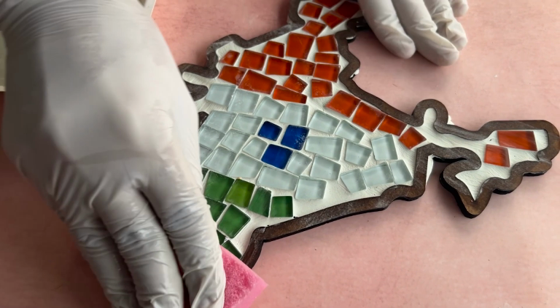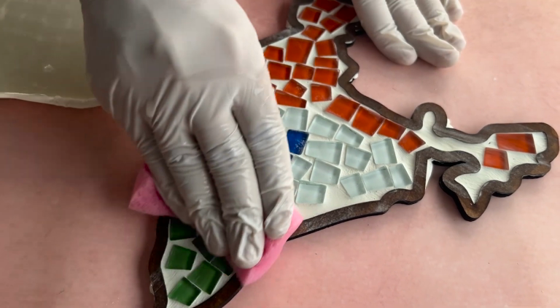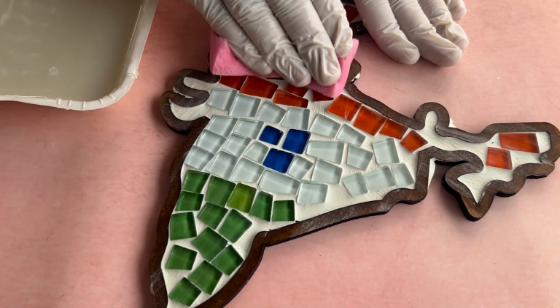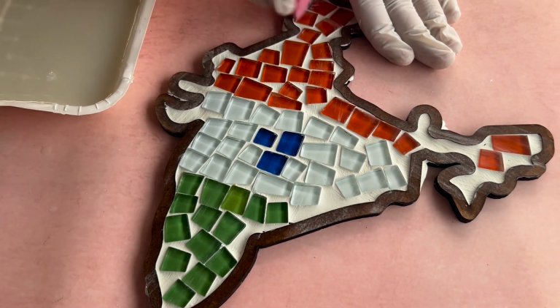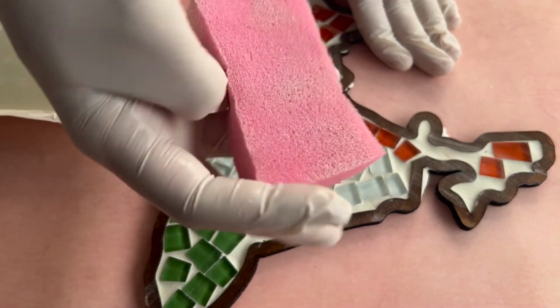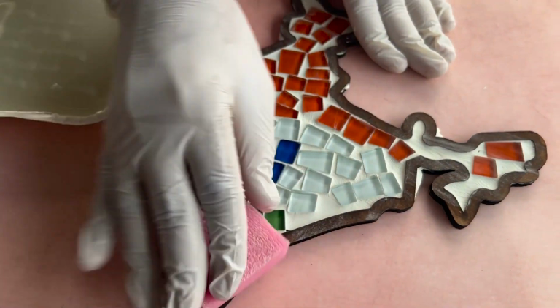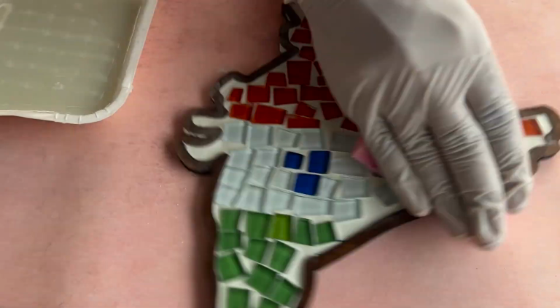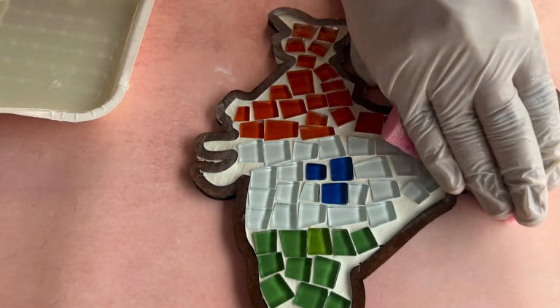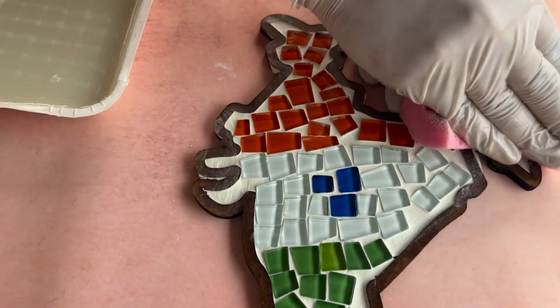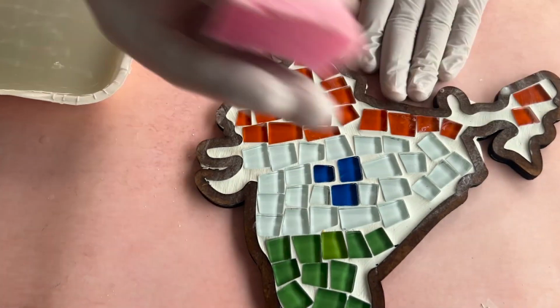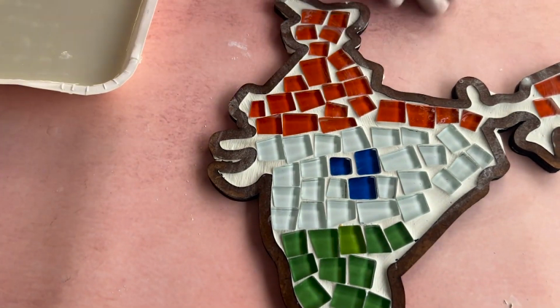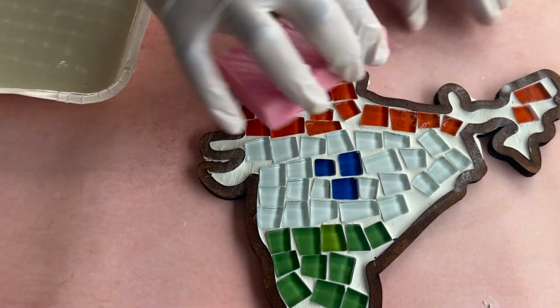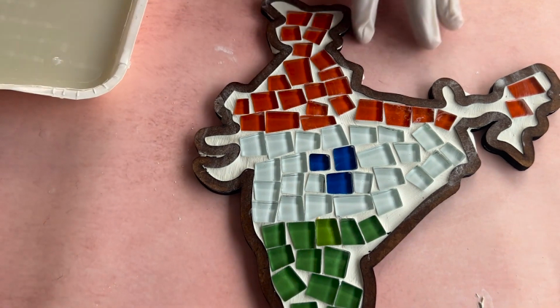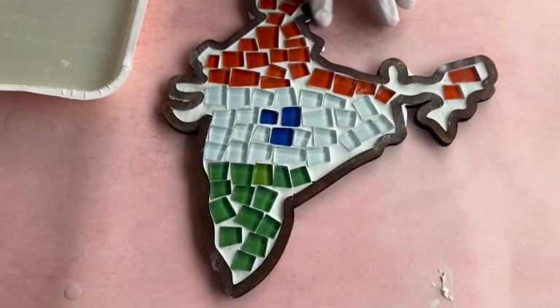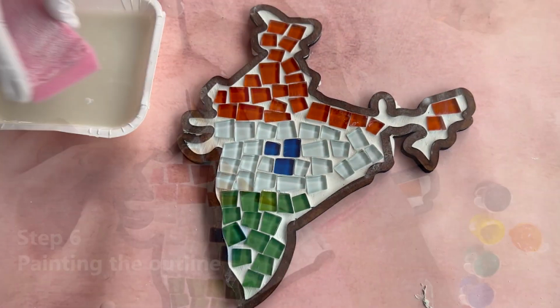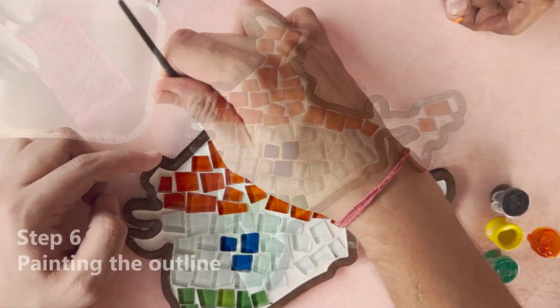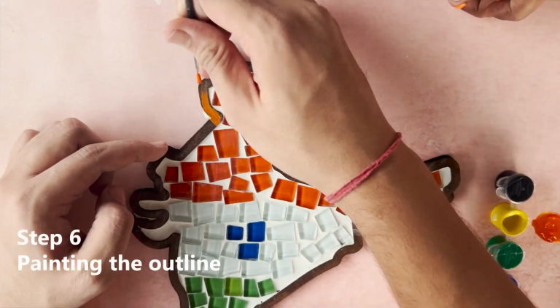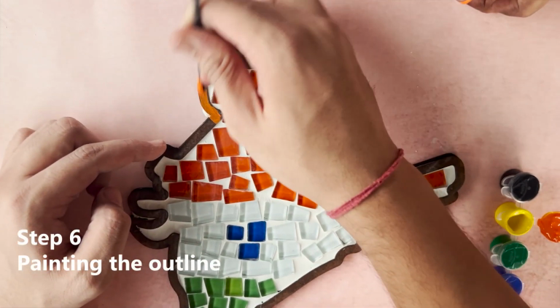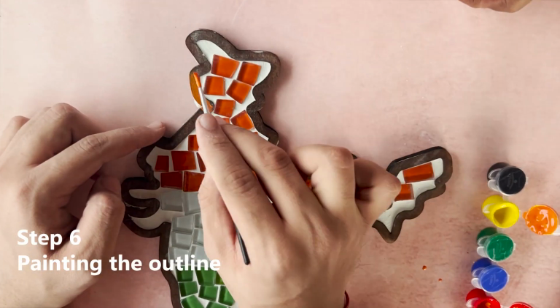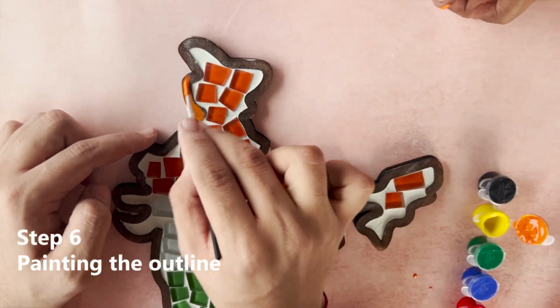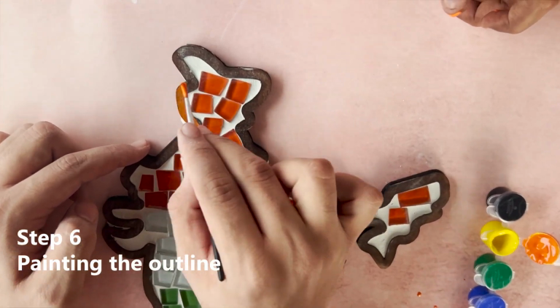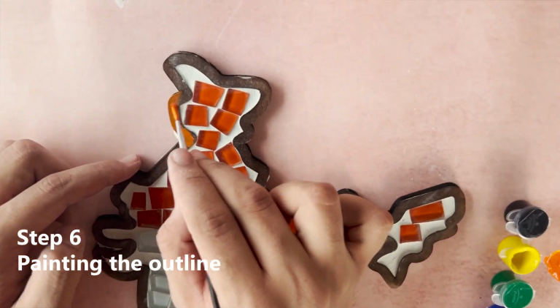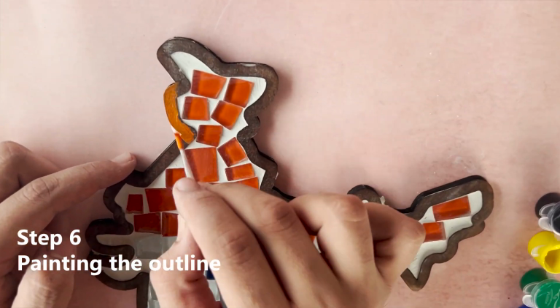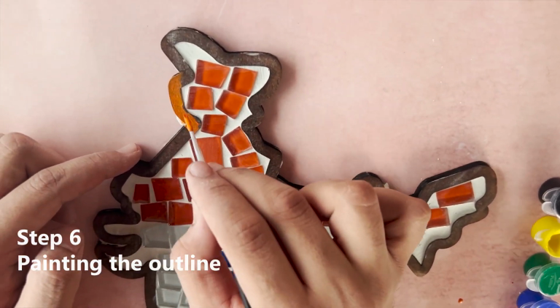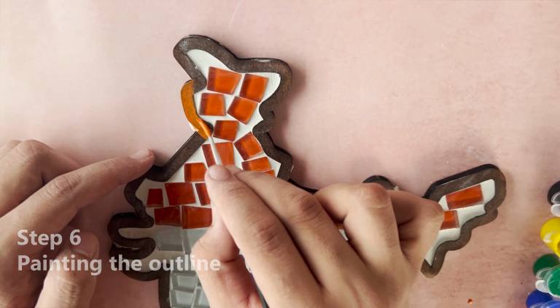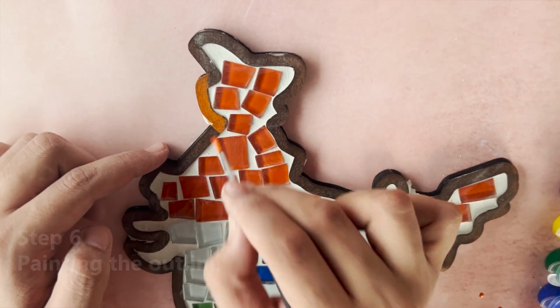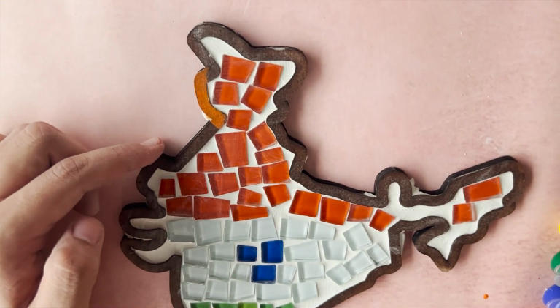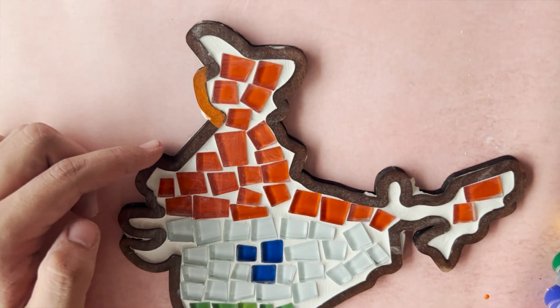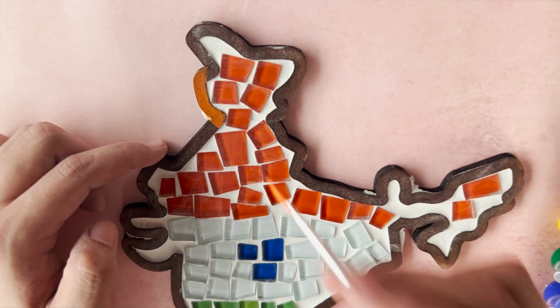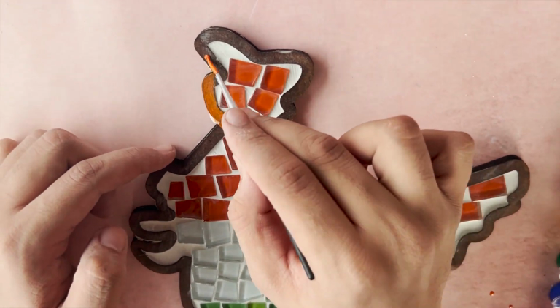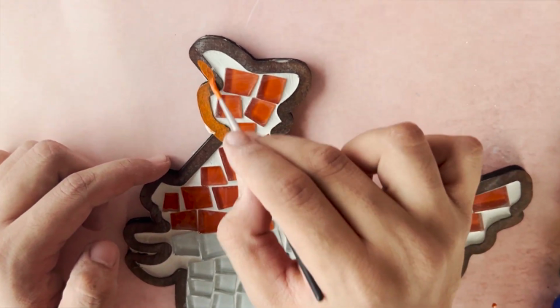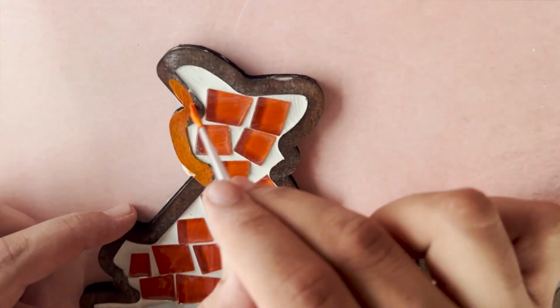Following the same process, once the grout is applied and cleaned with the sponge, it's time to paint. Paint the outlines with your desired color using the paint brush and let the paint dry thoroughly.